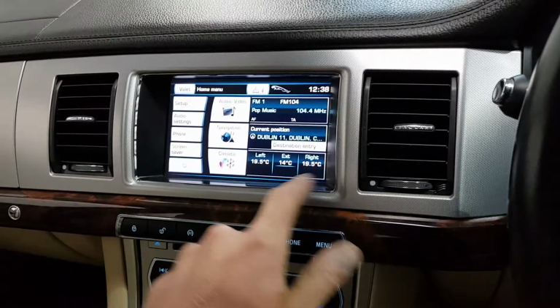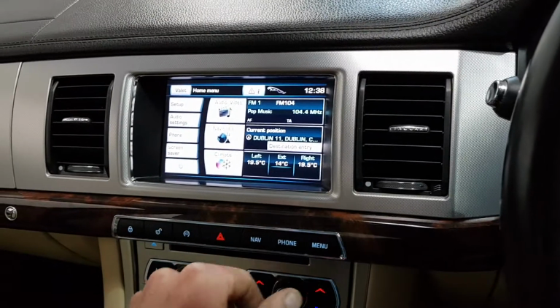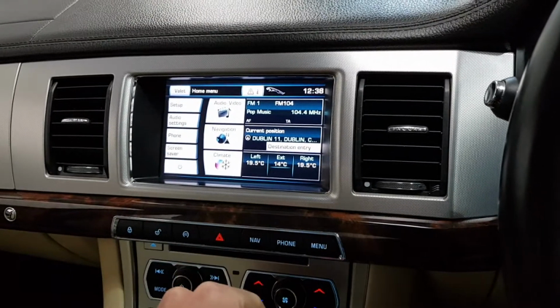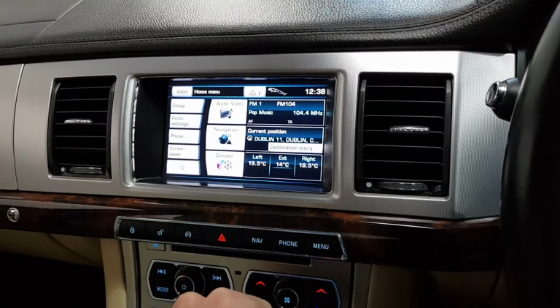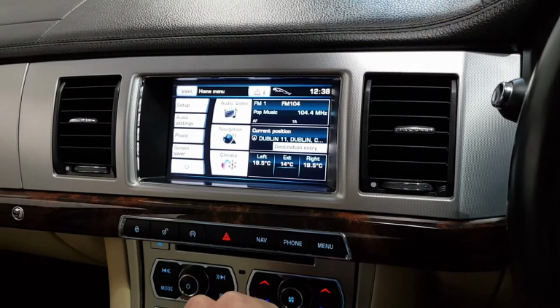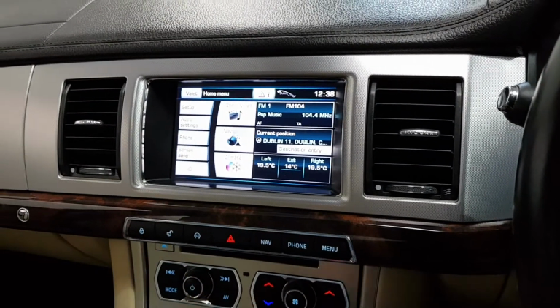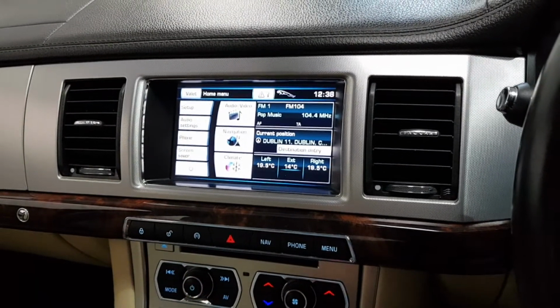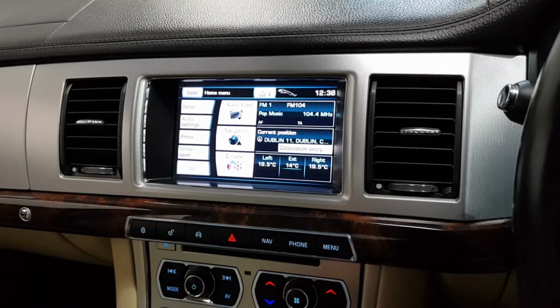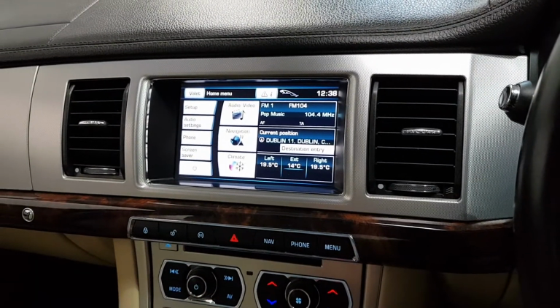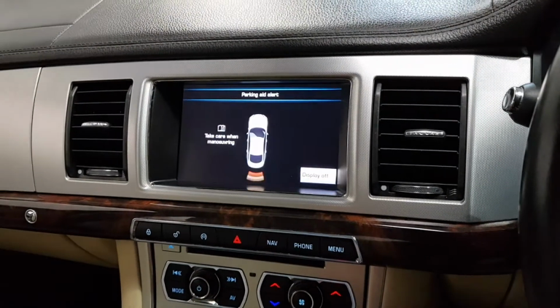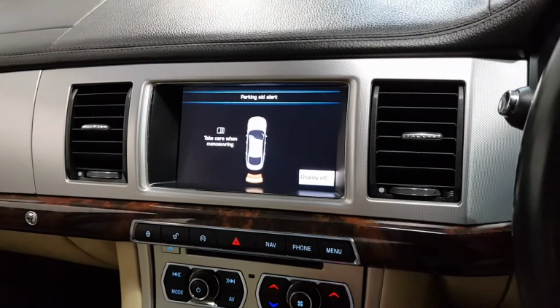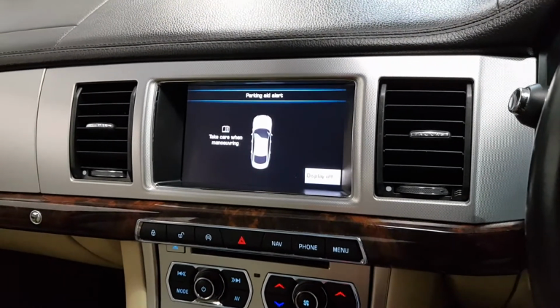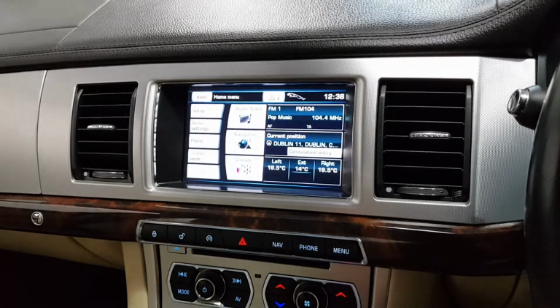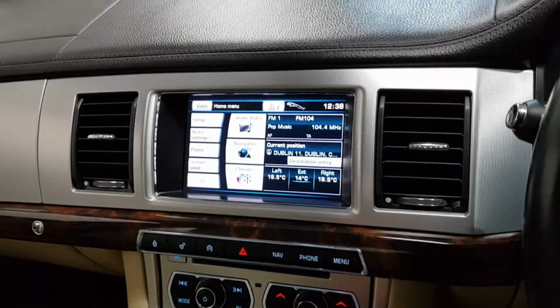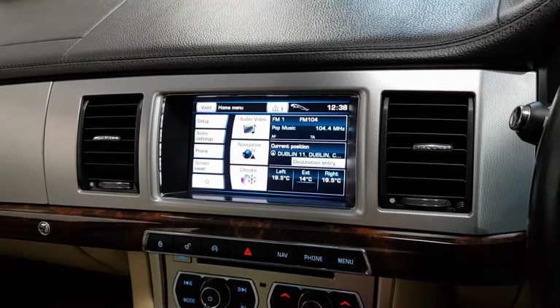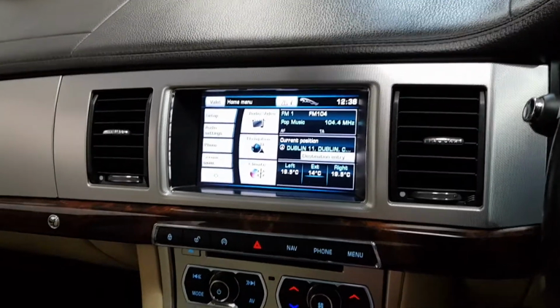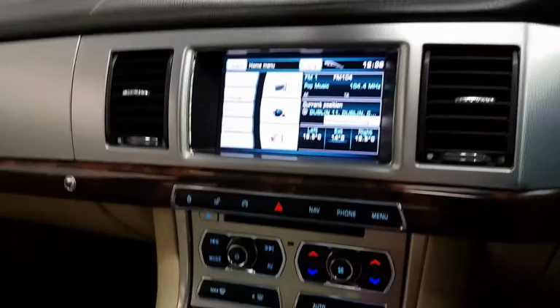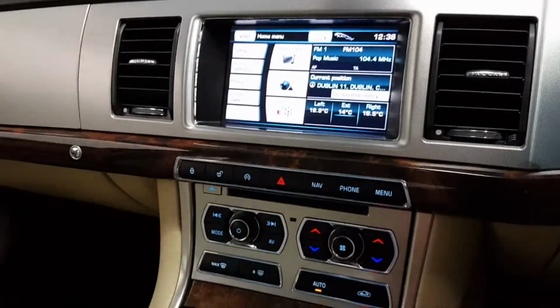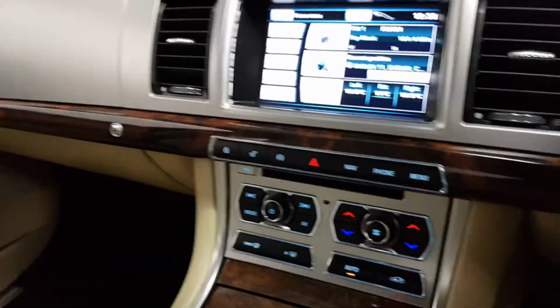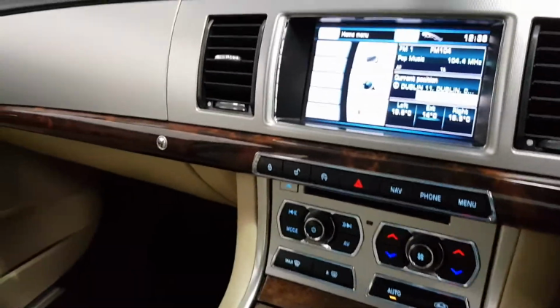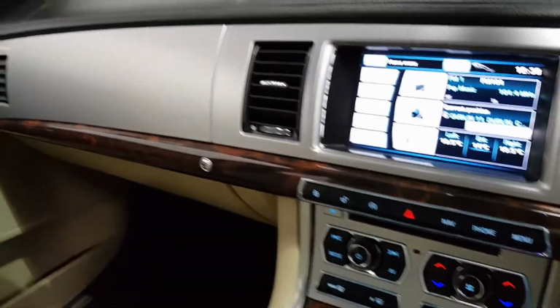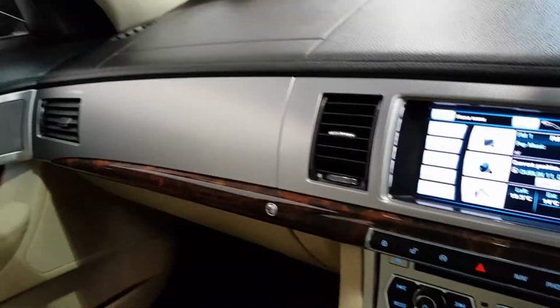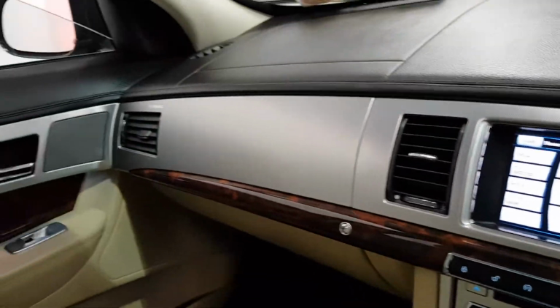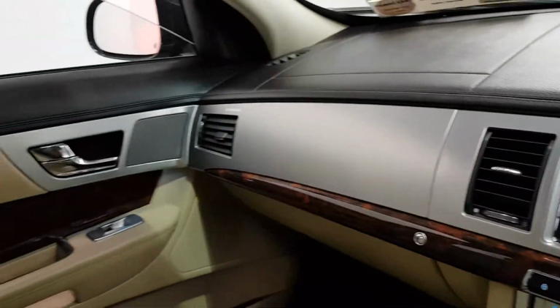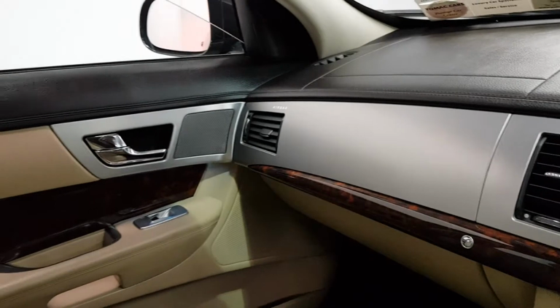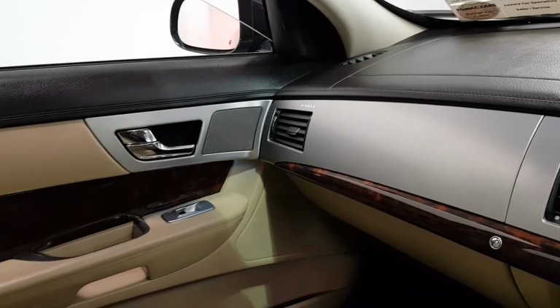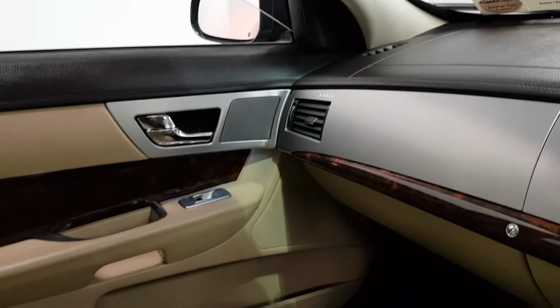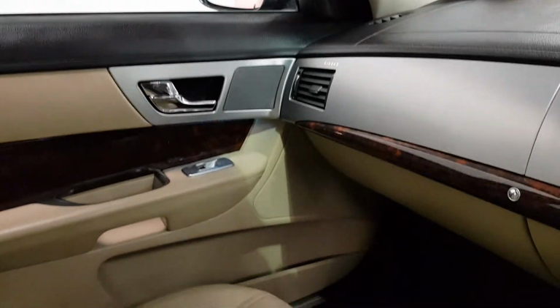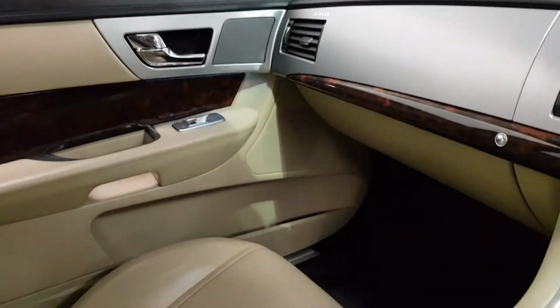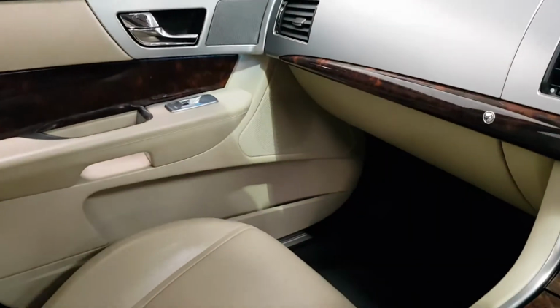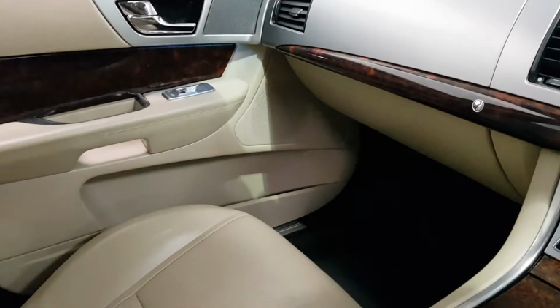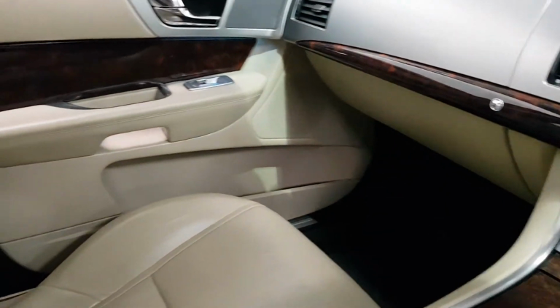You've got dual zone climate control with air conditioning, rear parking sensors, satellite navigation, and Bluetooth as well. The interior is finished nicely with wood veneer.